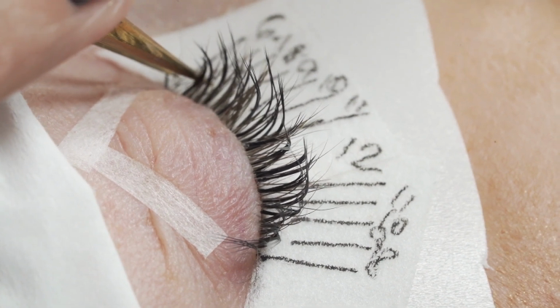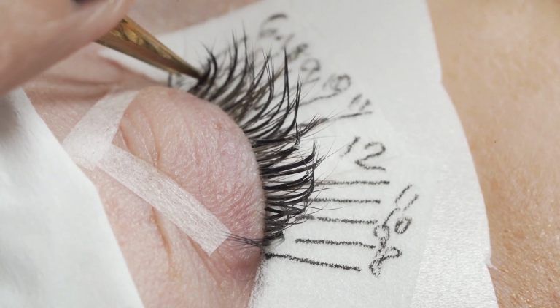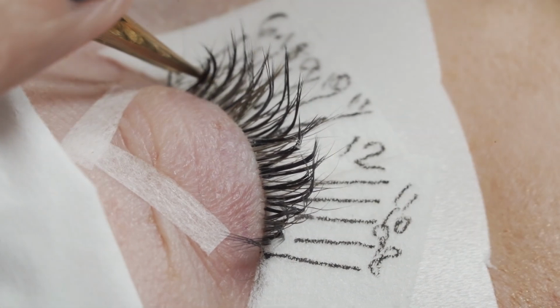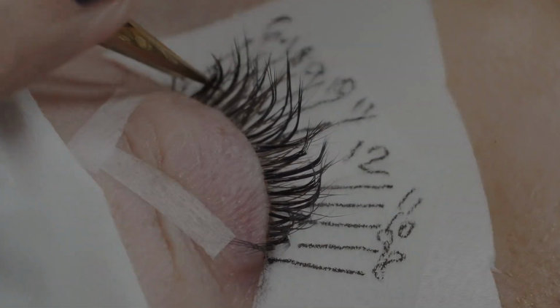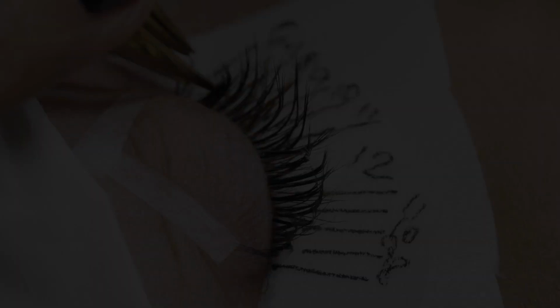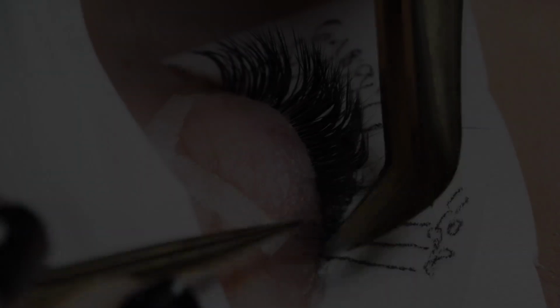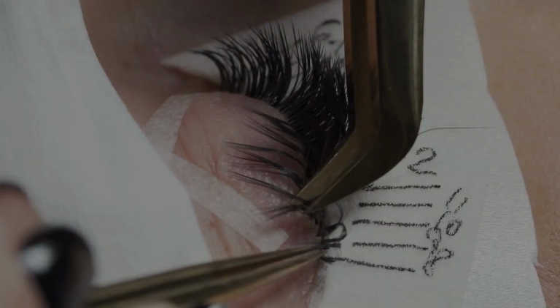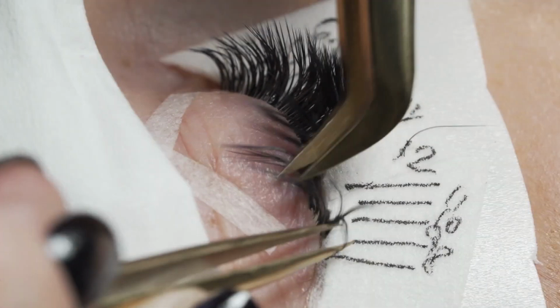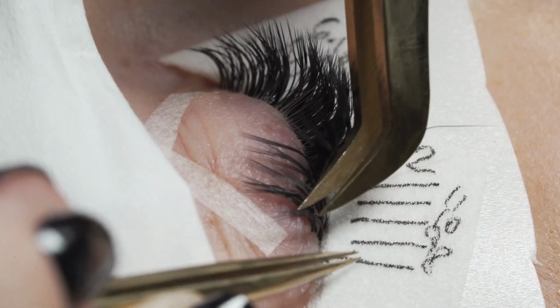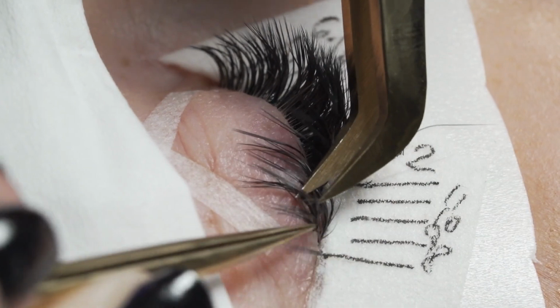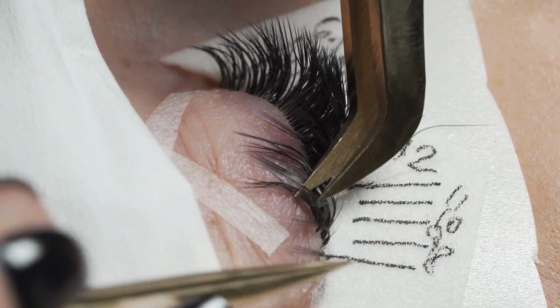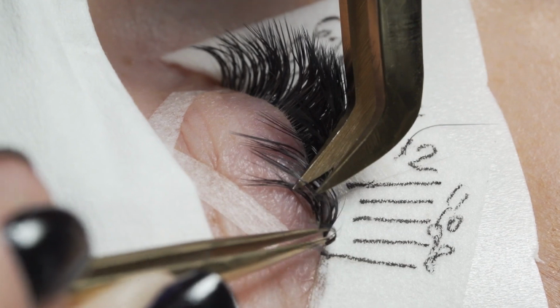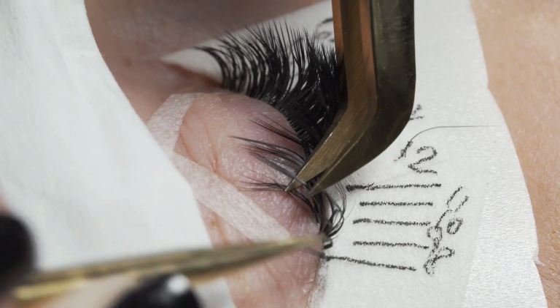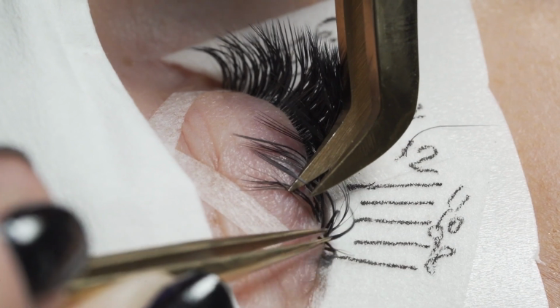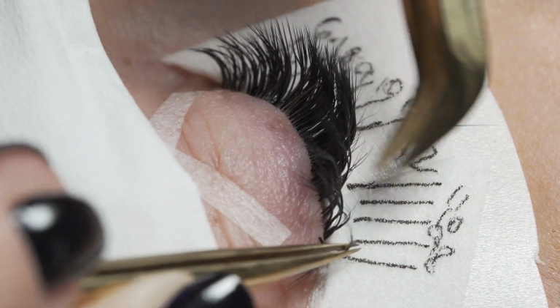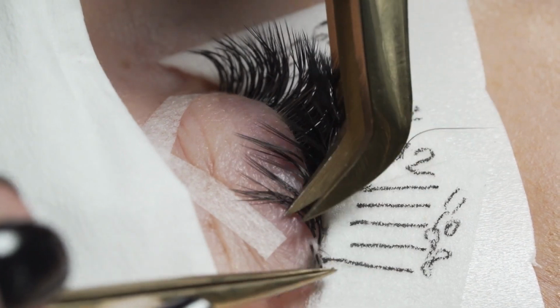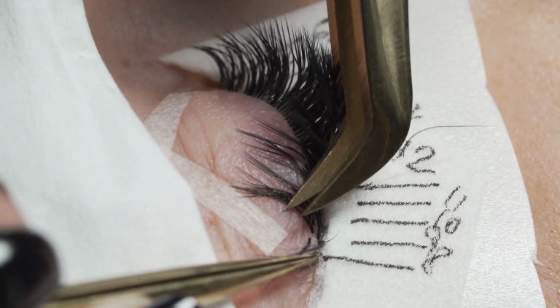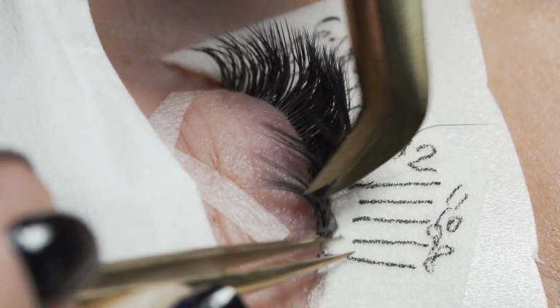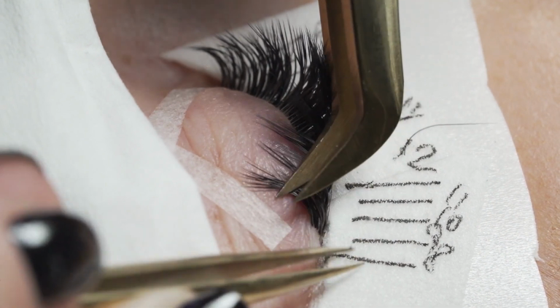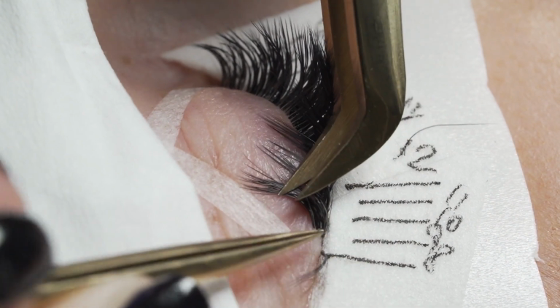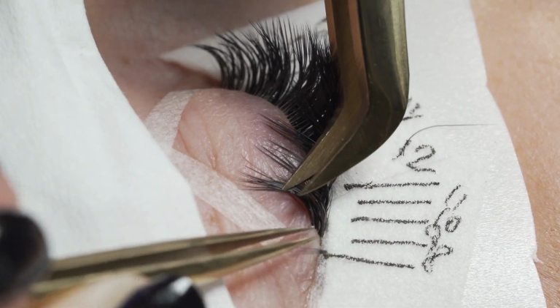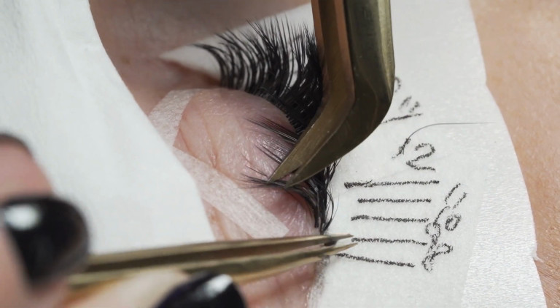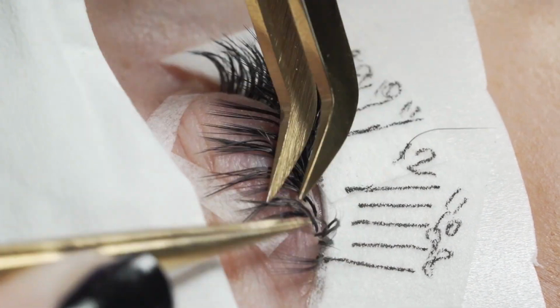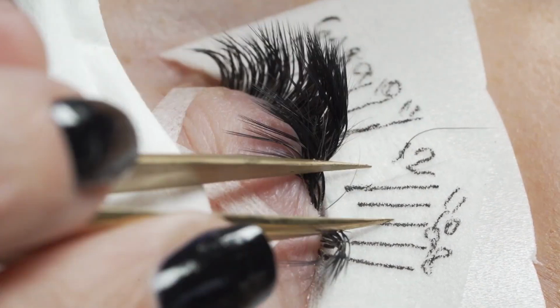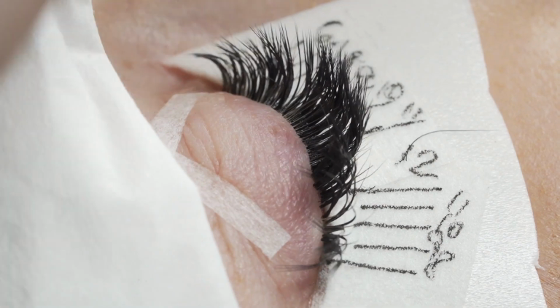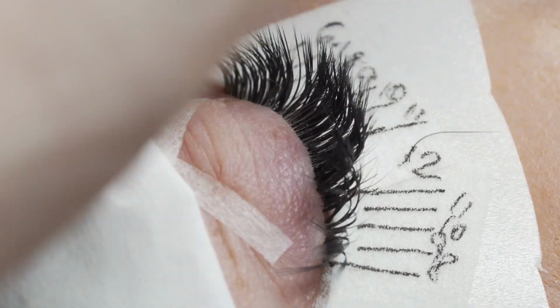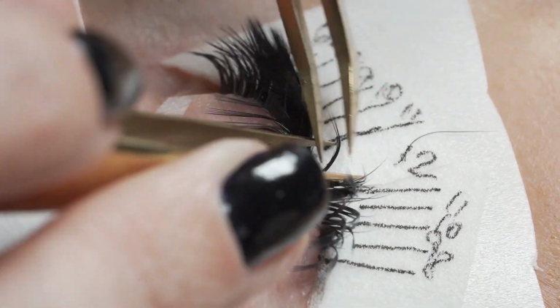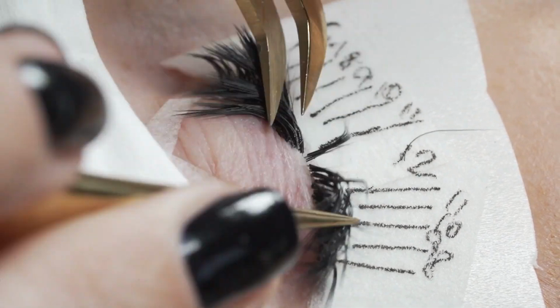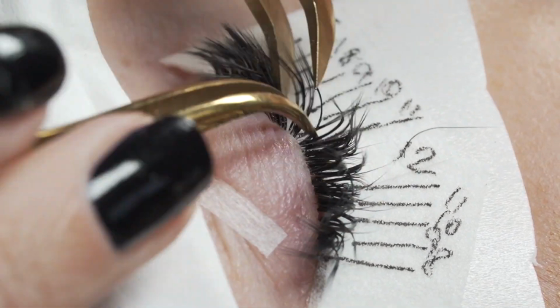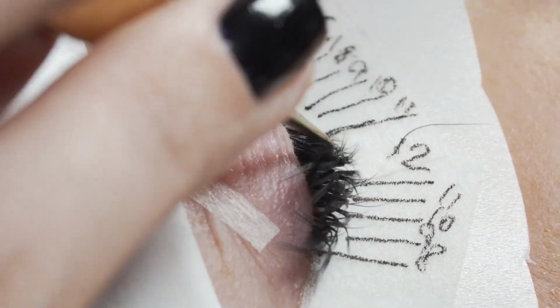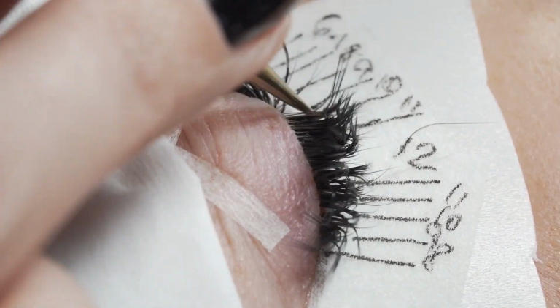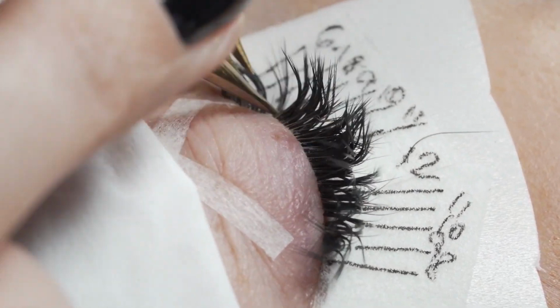Just keep applying those fans until you have covered everything, then go through lash by lash and layer by layer and make sure you've got no stickies and none of those lashes are stuck to your tape.